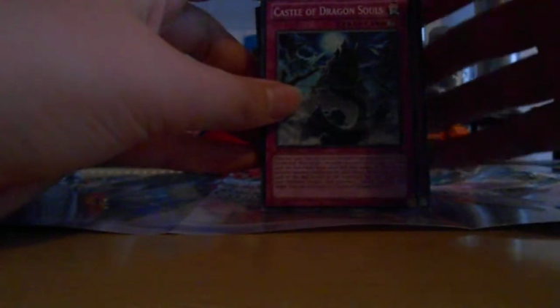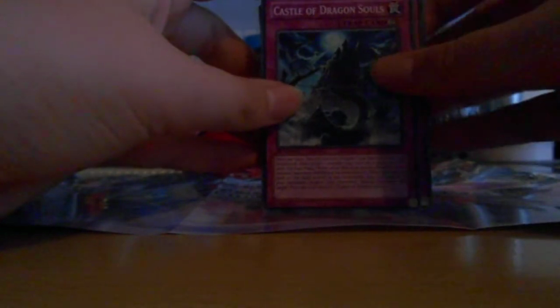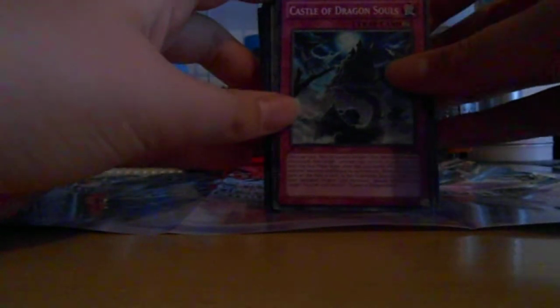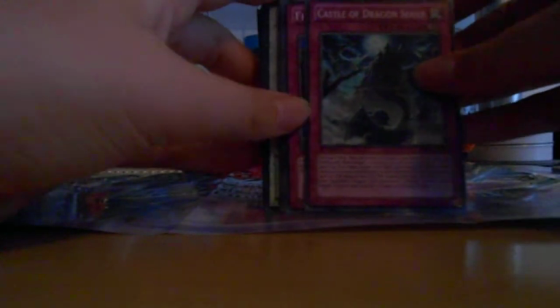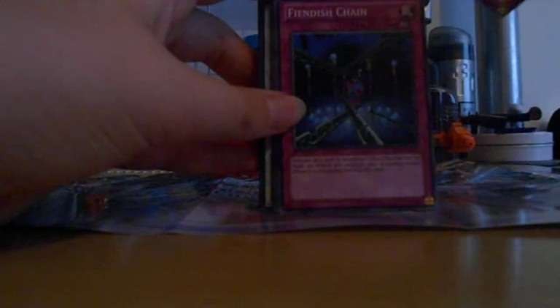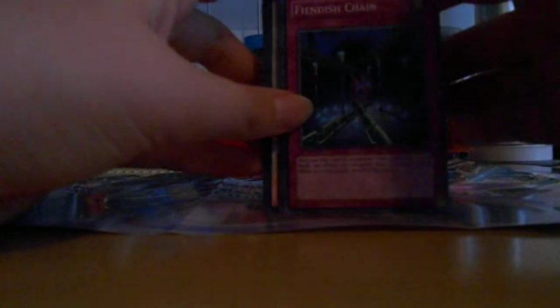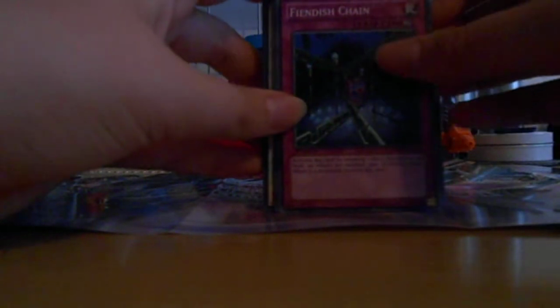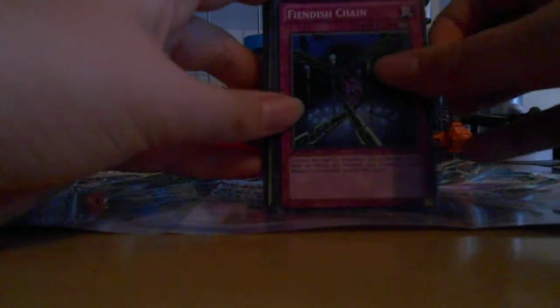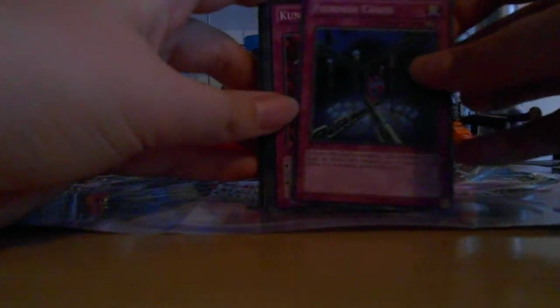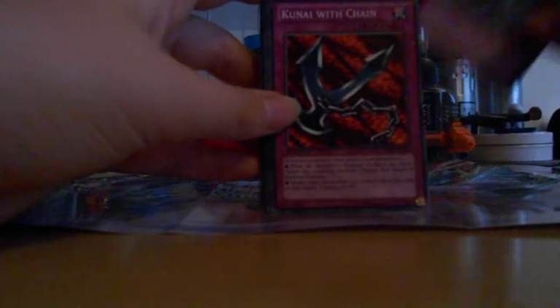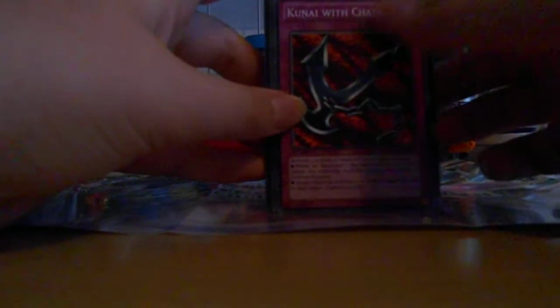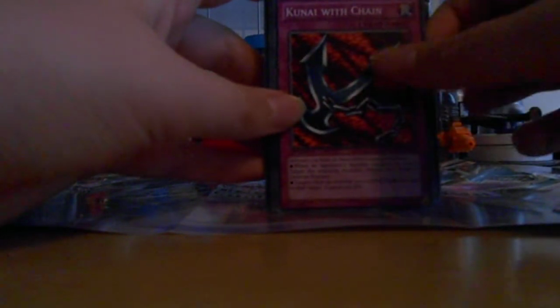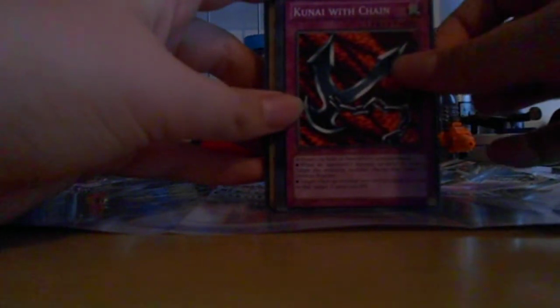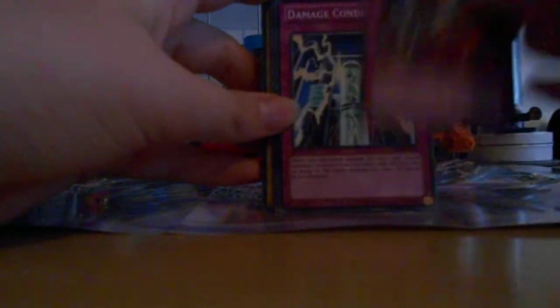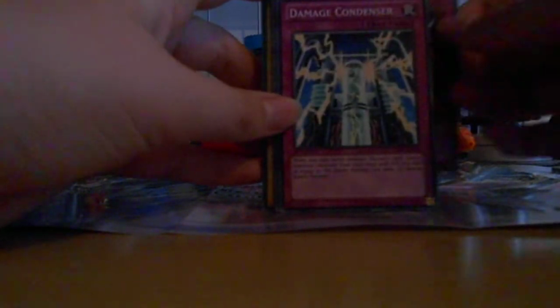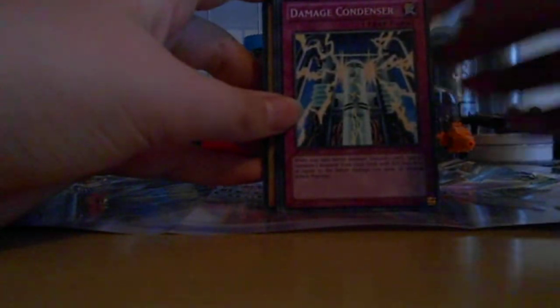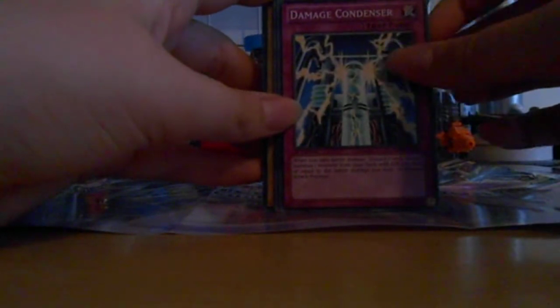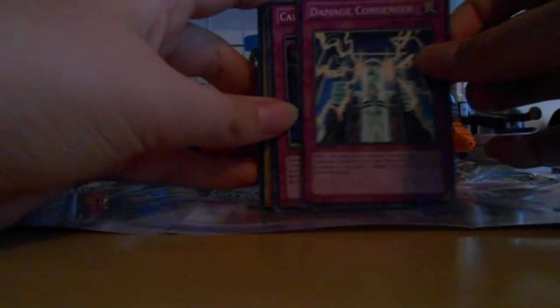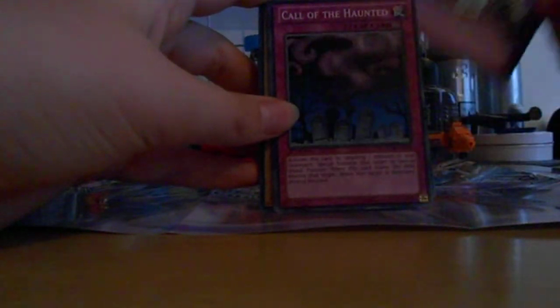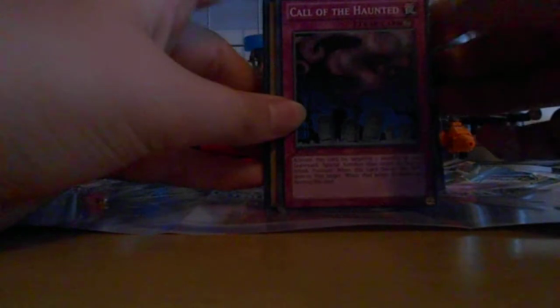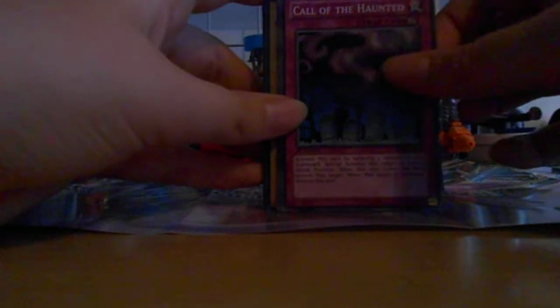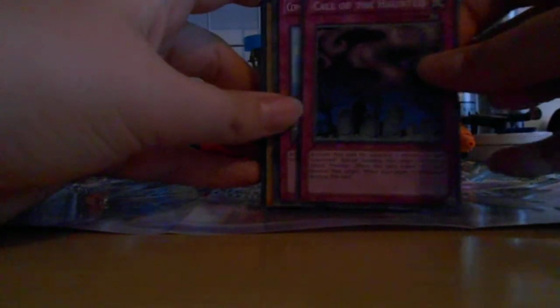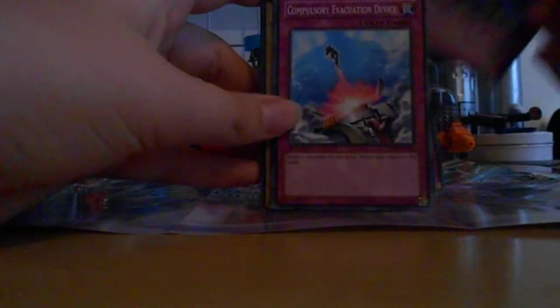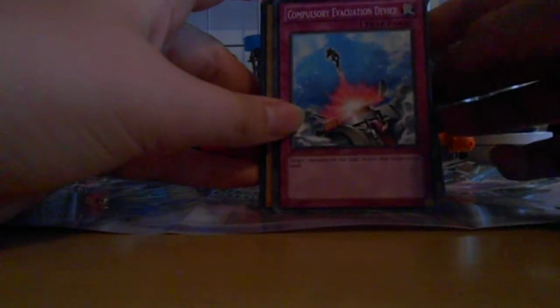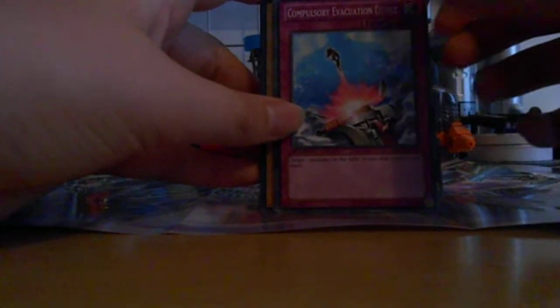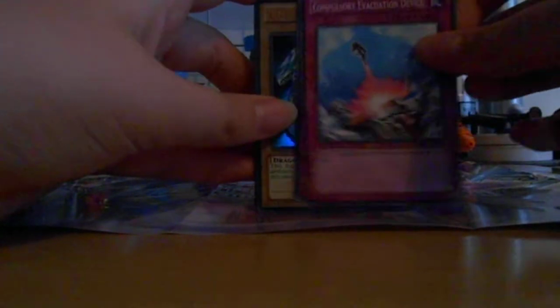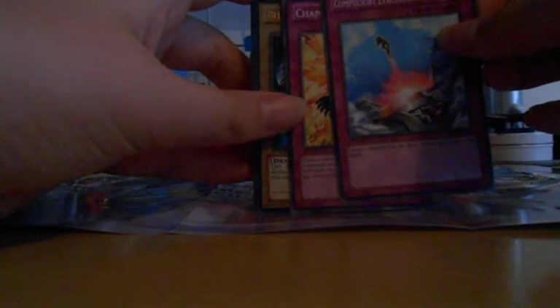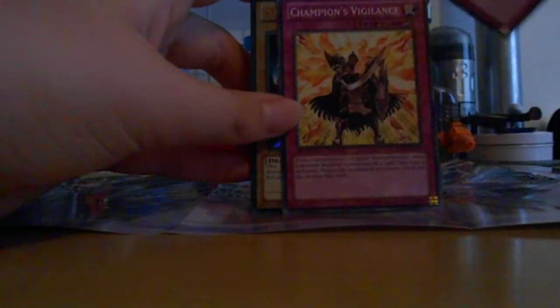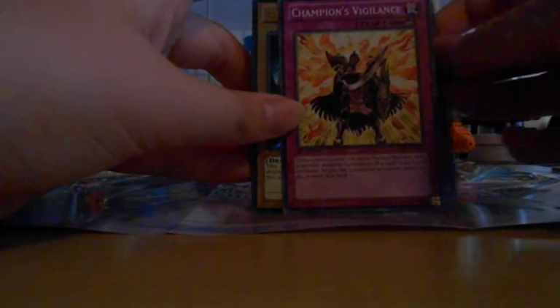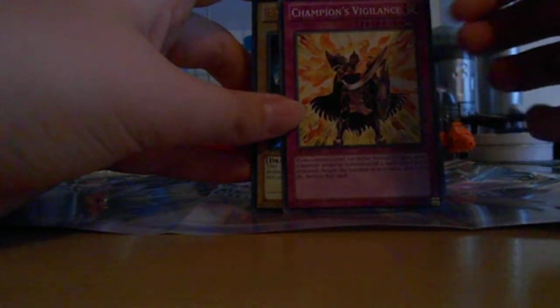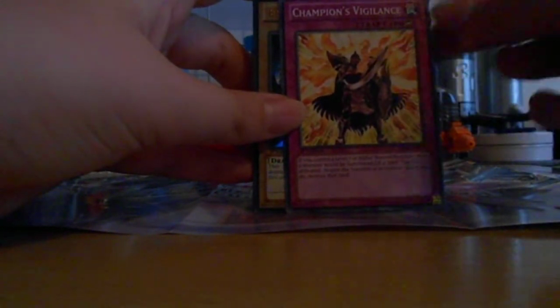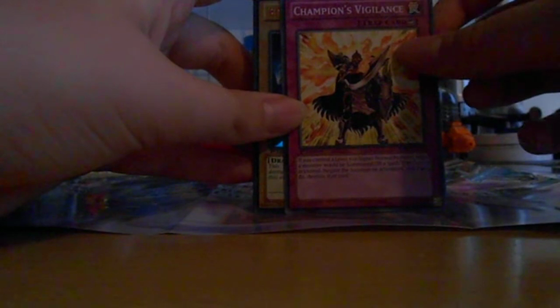Now for our traps: we've got Castle of Dragon Souls, Fiendish Chain, Kunaiwood Chain, Damage Condenser, Call of the Haunted, Compulsory Evacuation Device, and Champion's Vigilance.